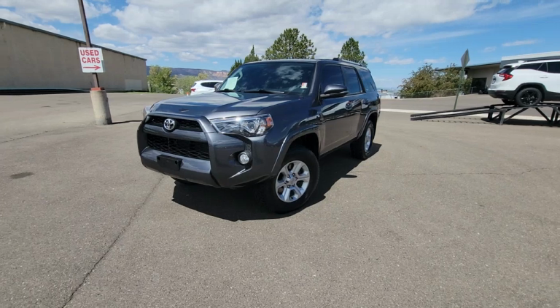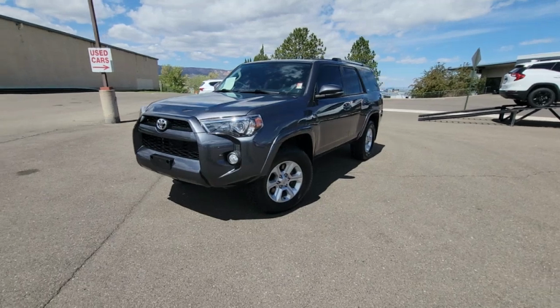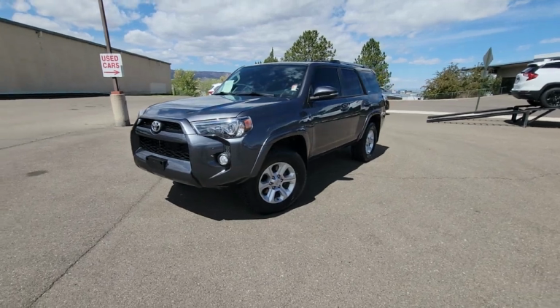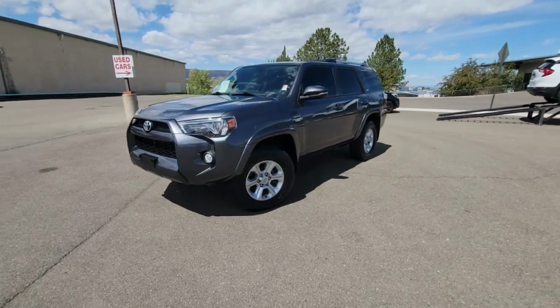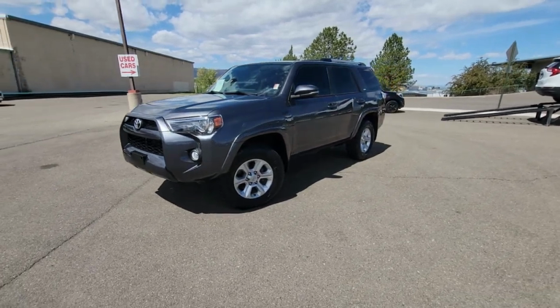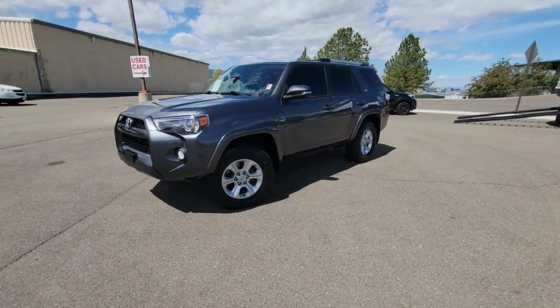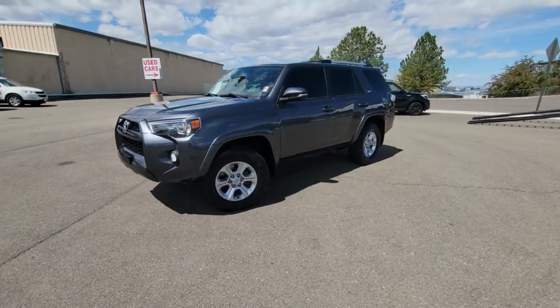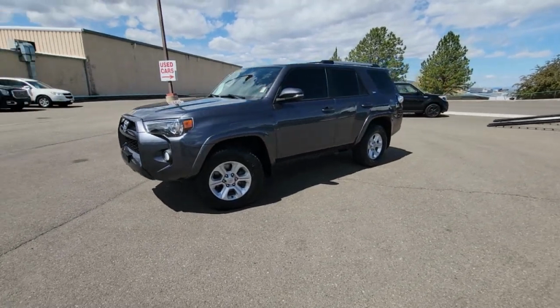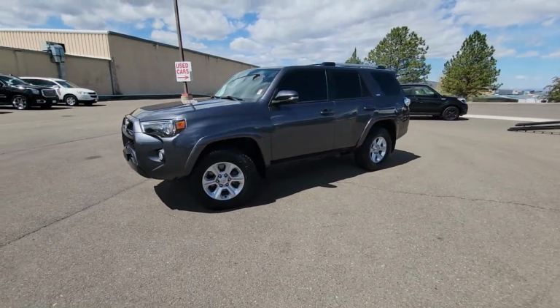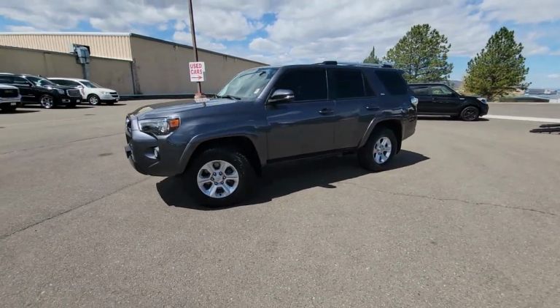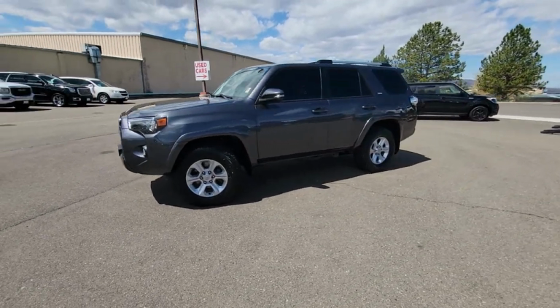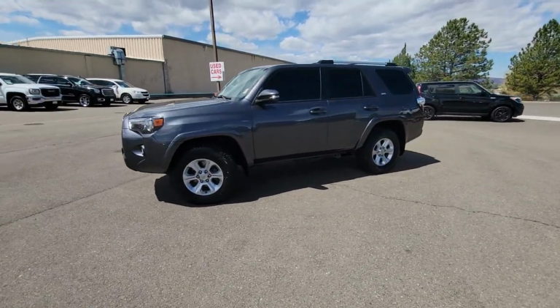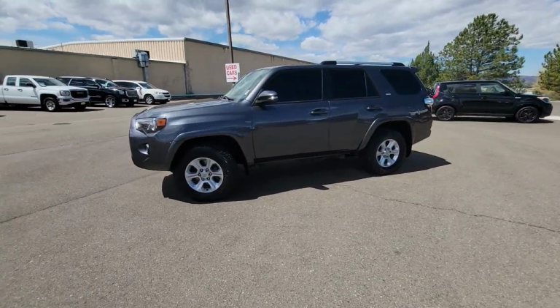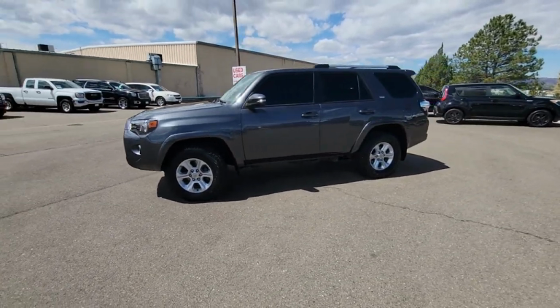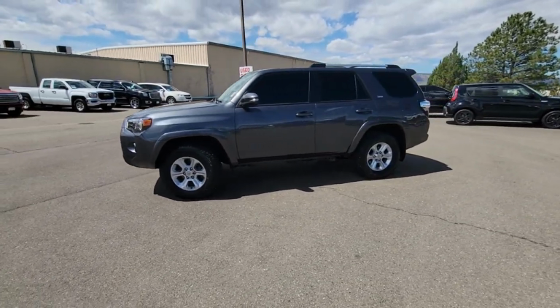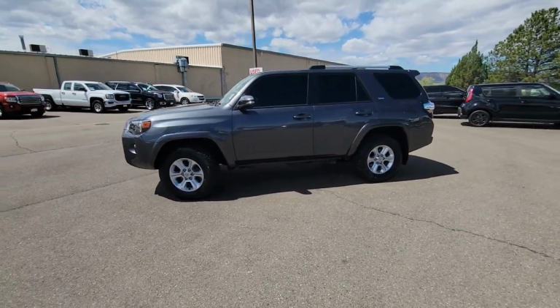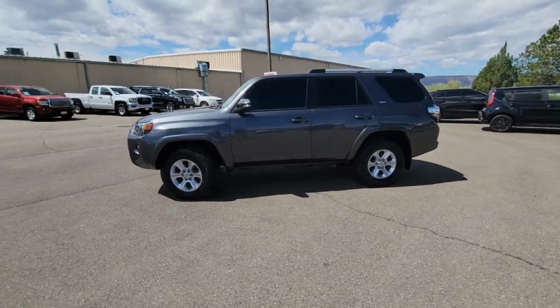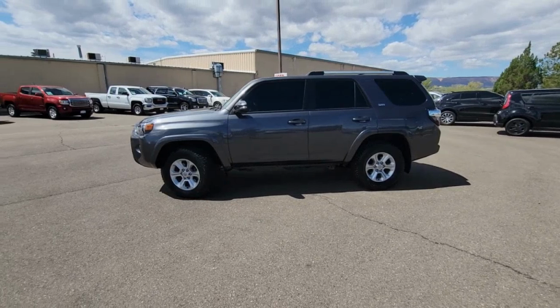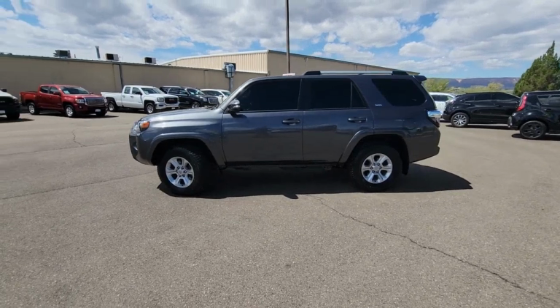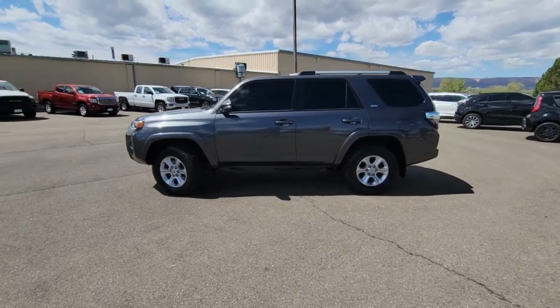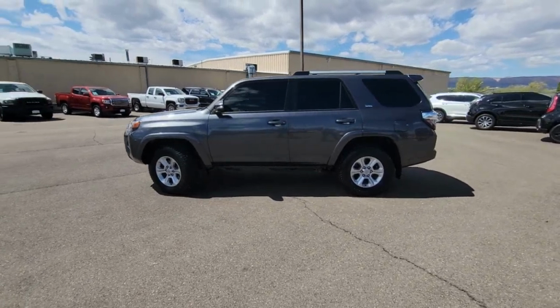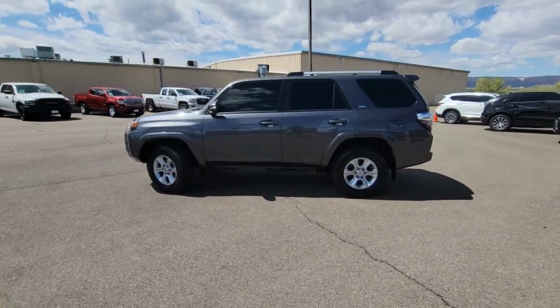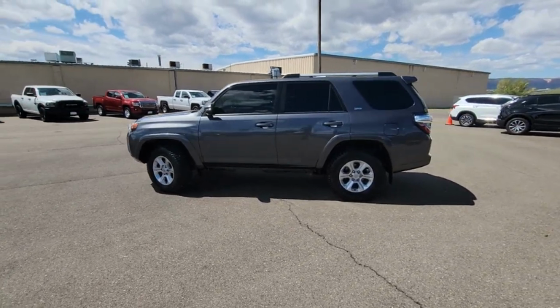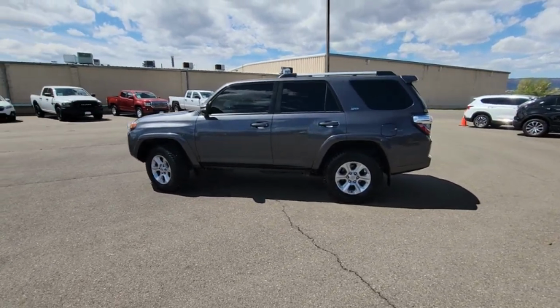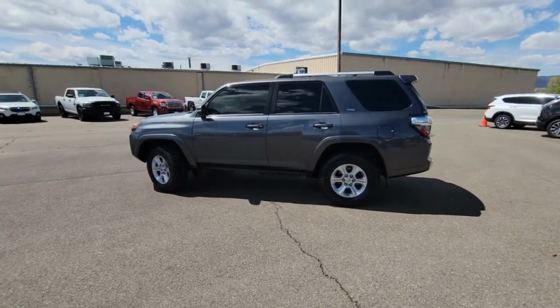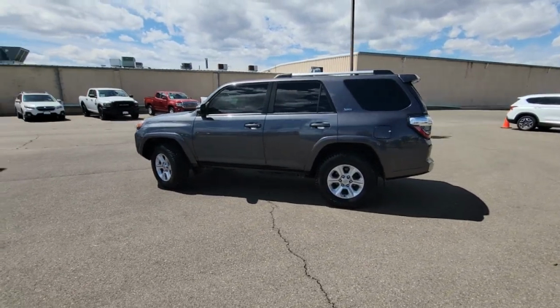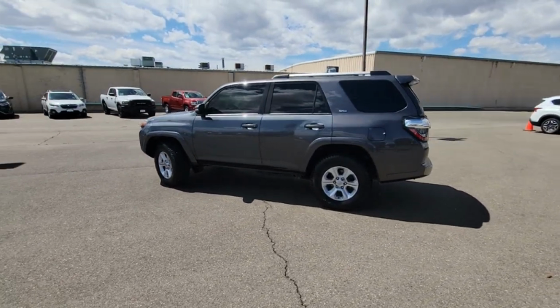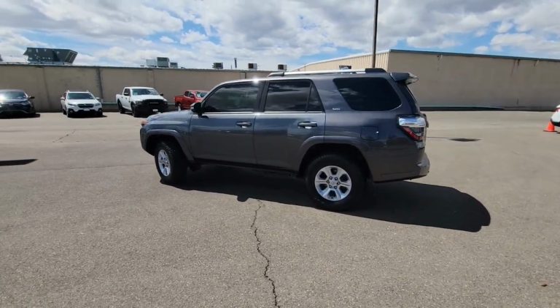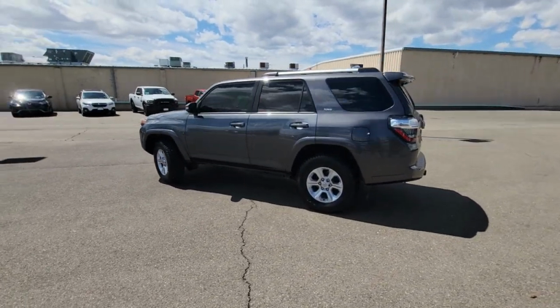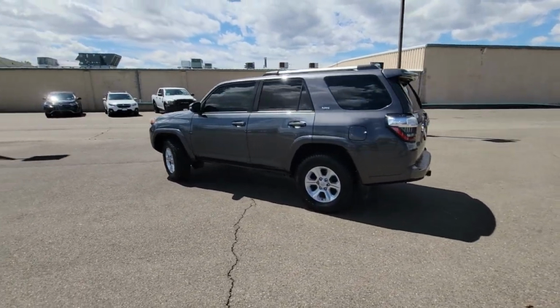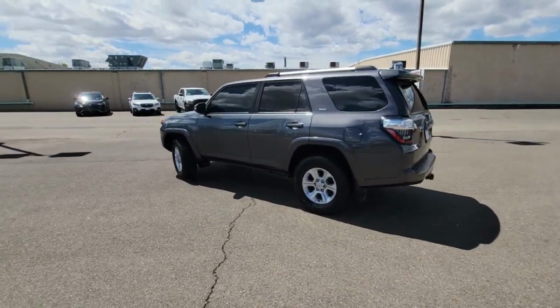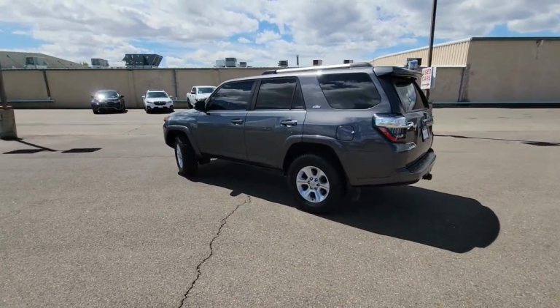Go home happy with the 2019 Toyota 4Runner. With less than 60,000 miles on the odometer, this vehicle provides excellent value.